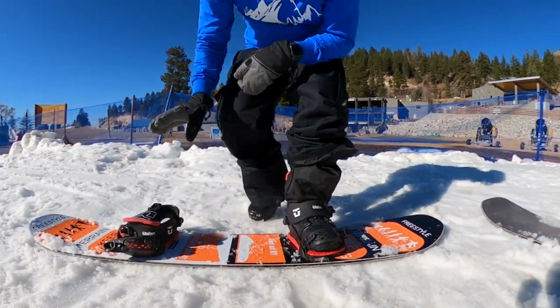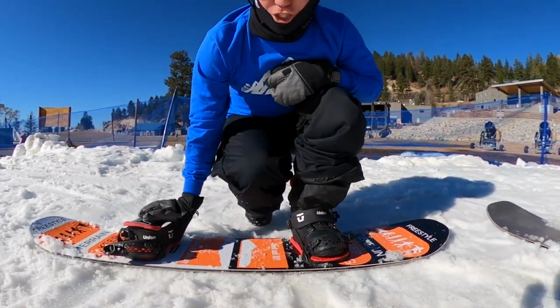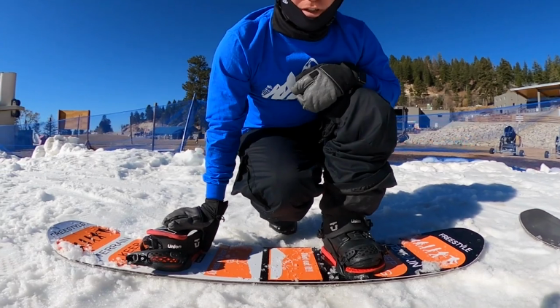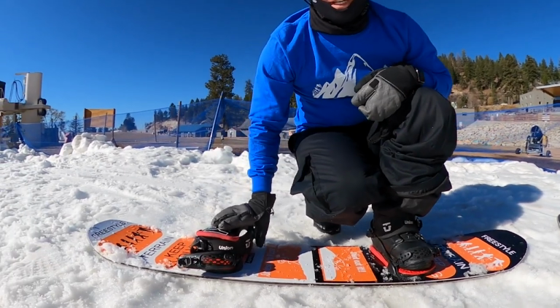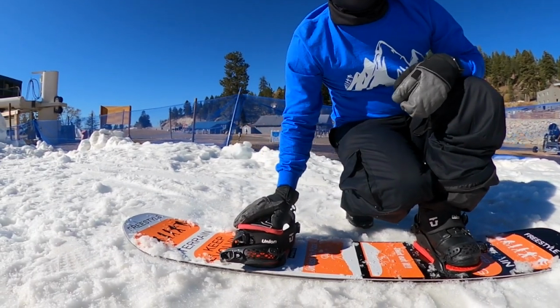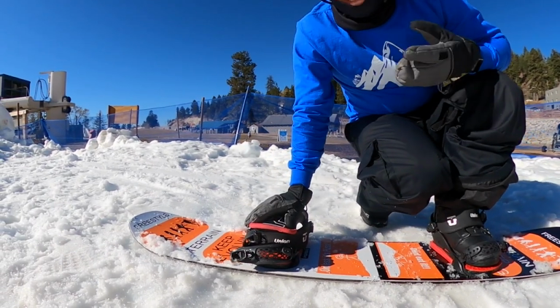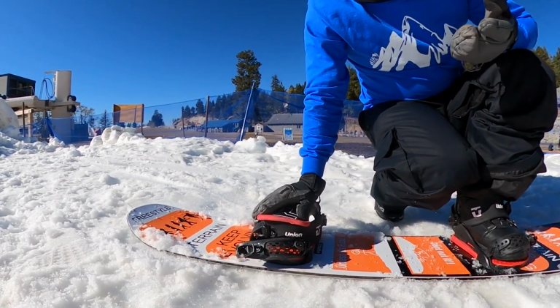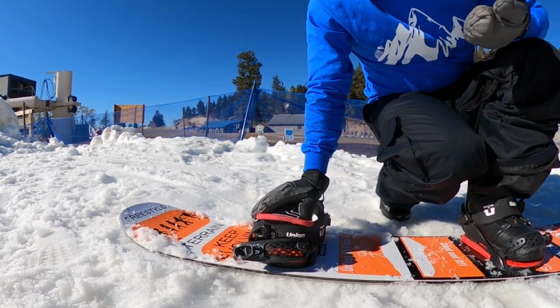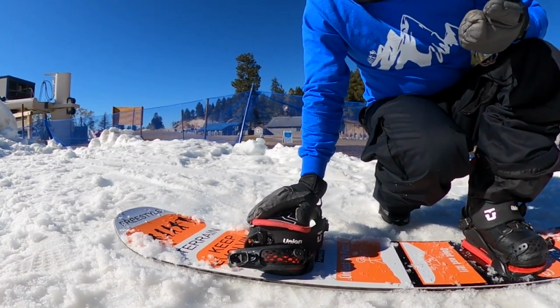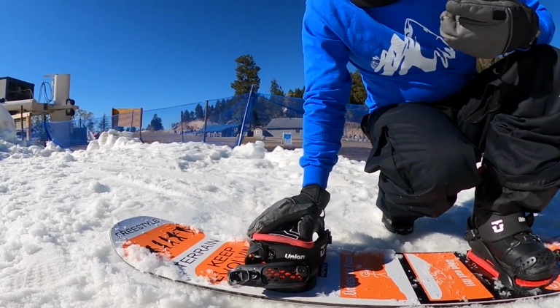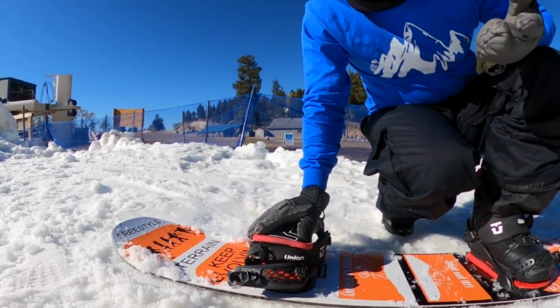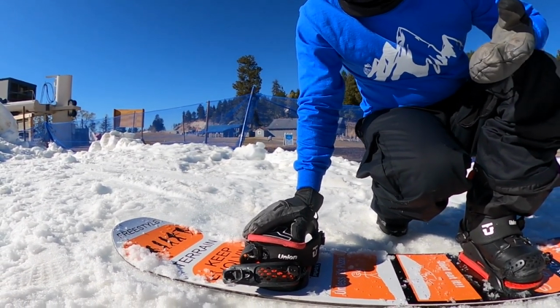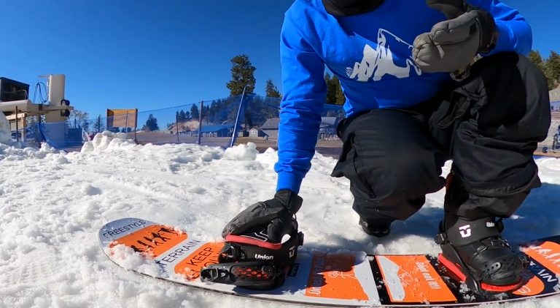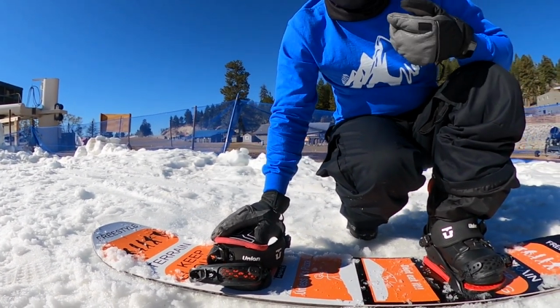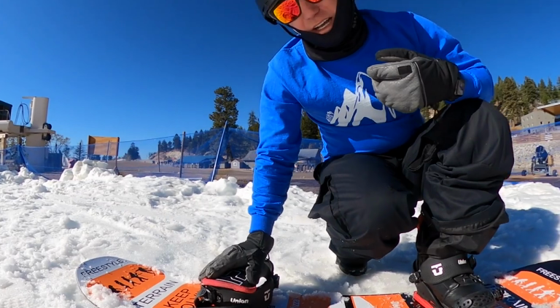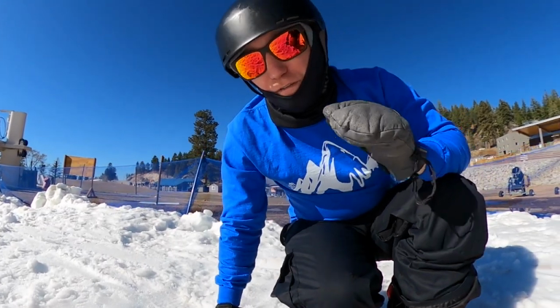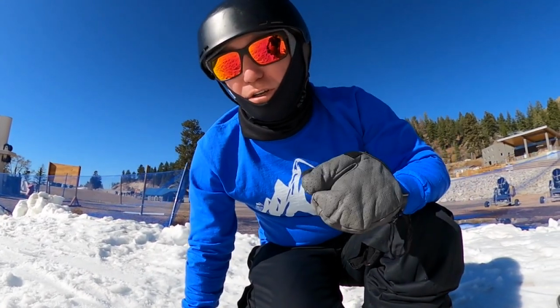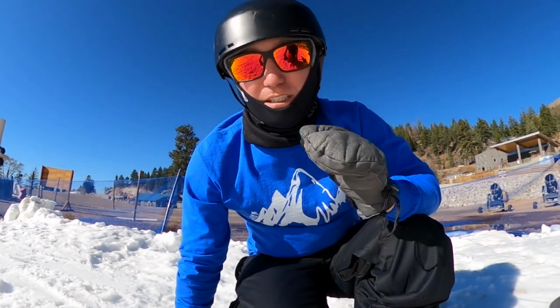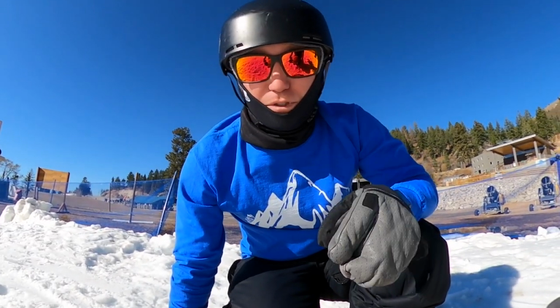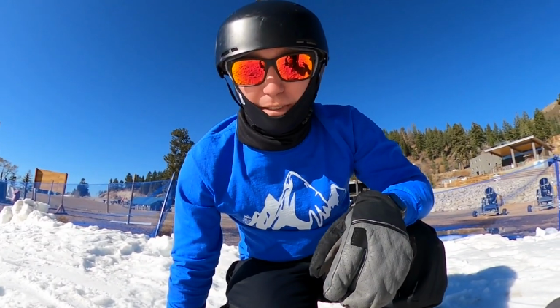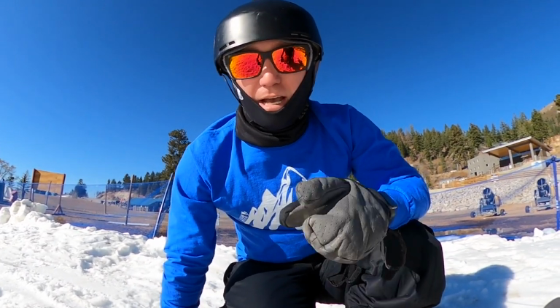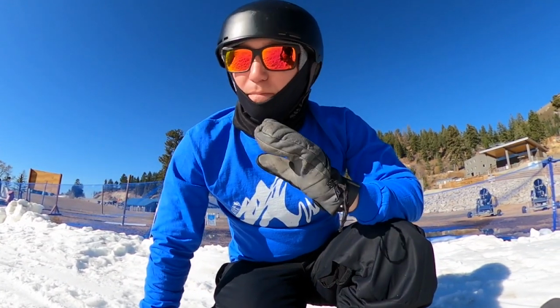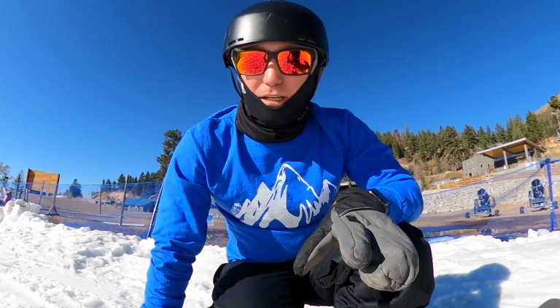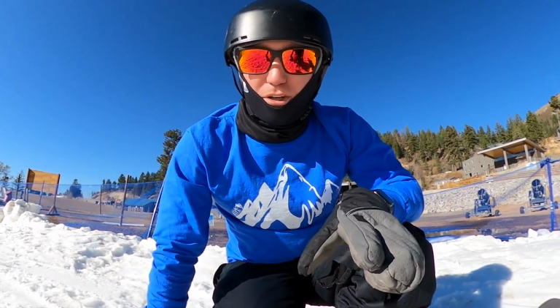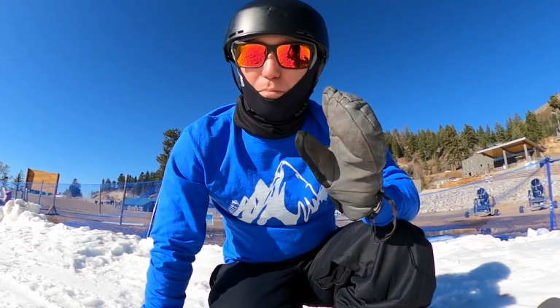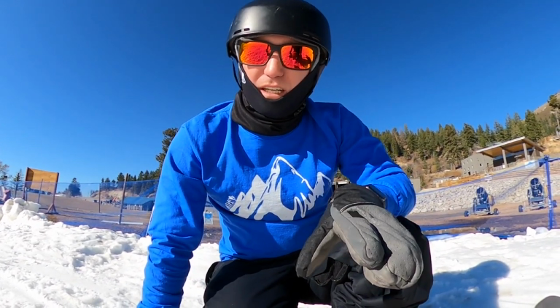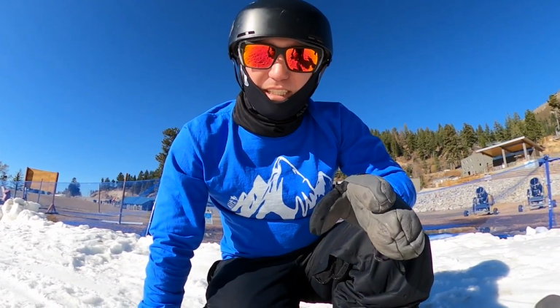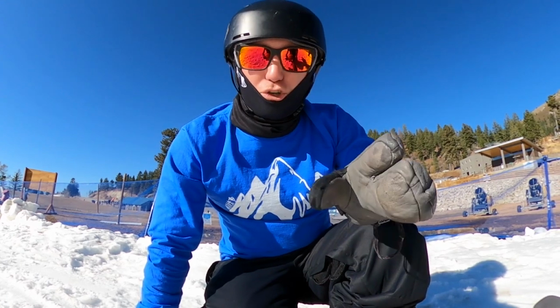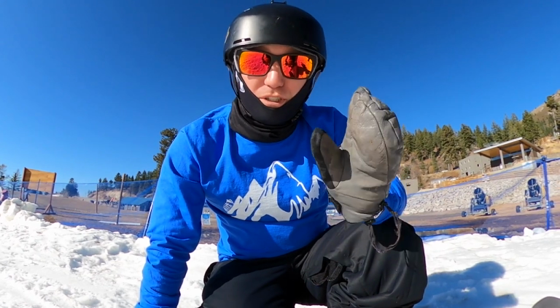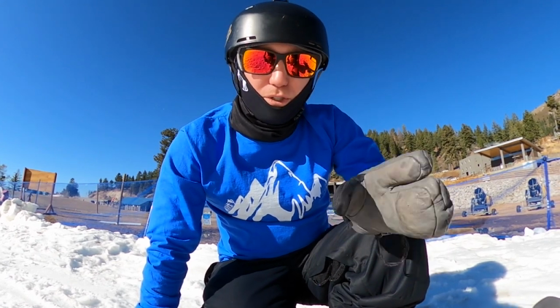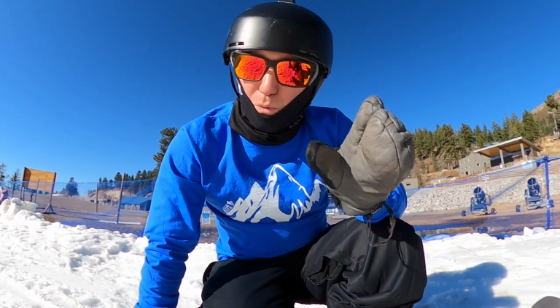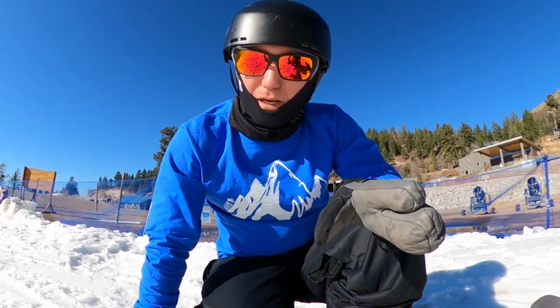Now you're gonna do your other foot. A lot of people like to sit down while they do their other foot, but I like to stand up and strap in. If you can figure out how to stand up and strap in, it's gonna make your day a lot better because your butt's not going to be sitting in the cold snow — so you won't get a wet butt.